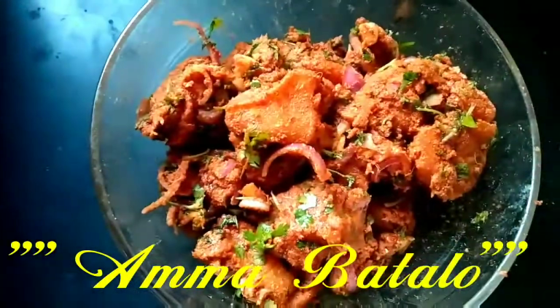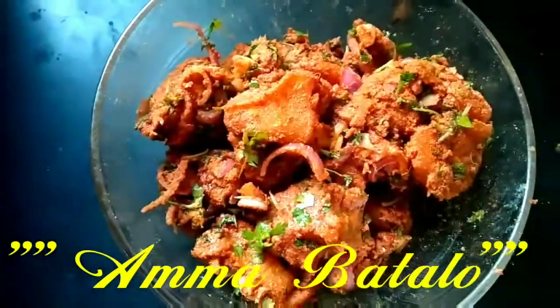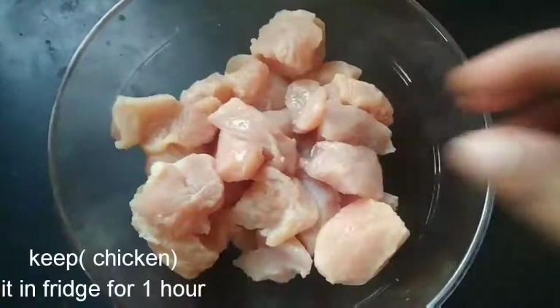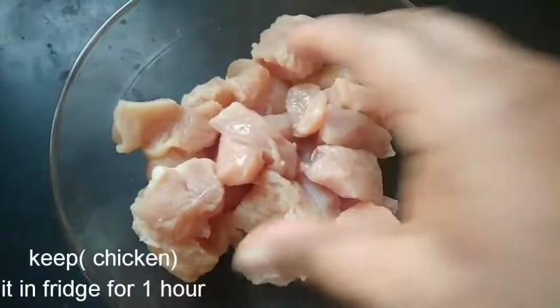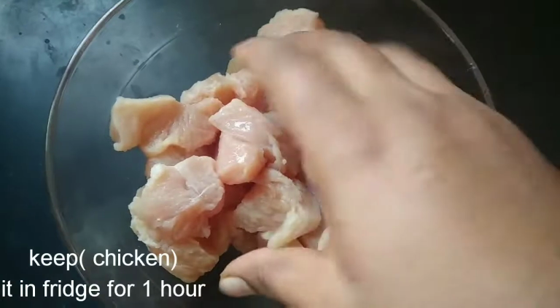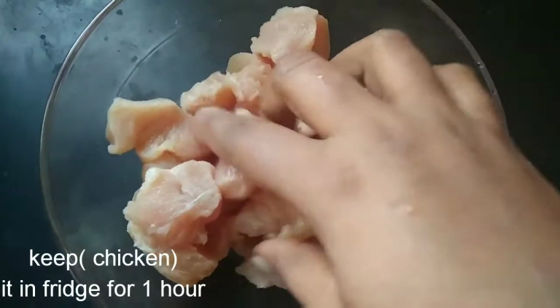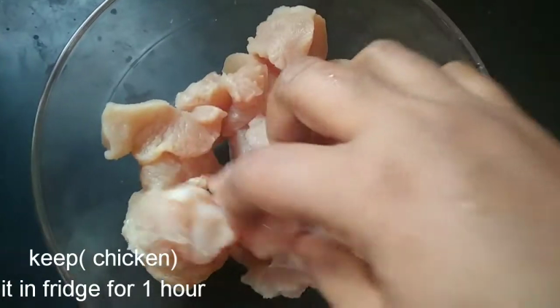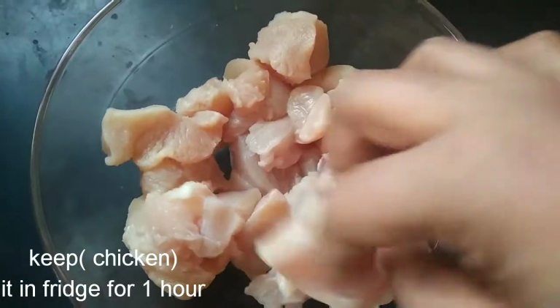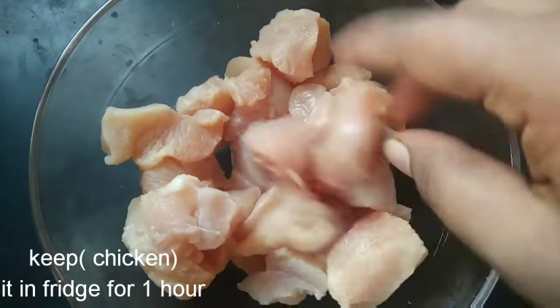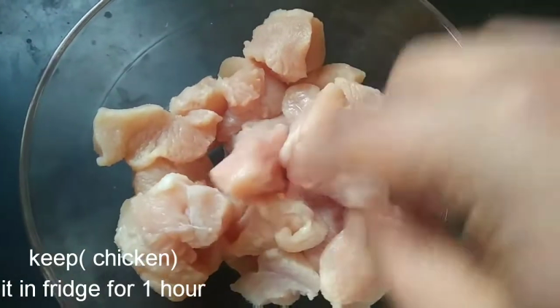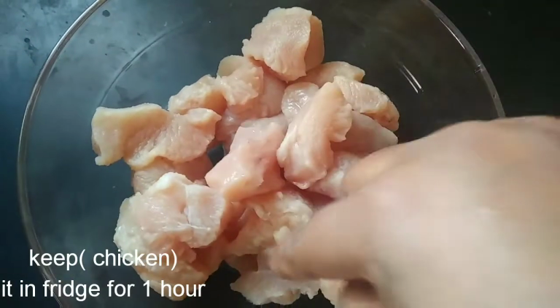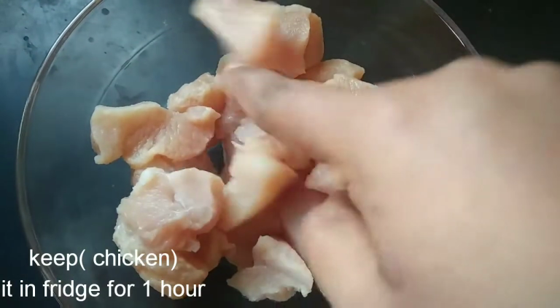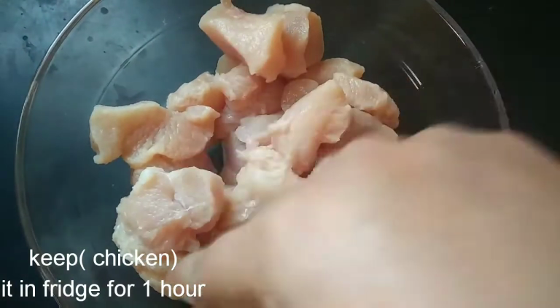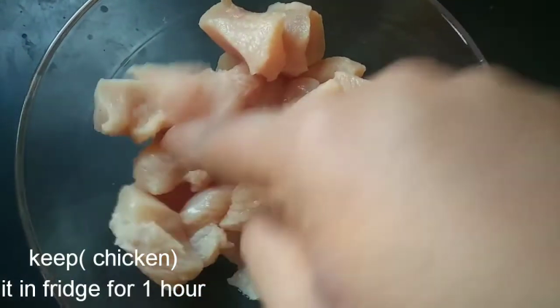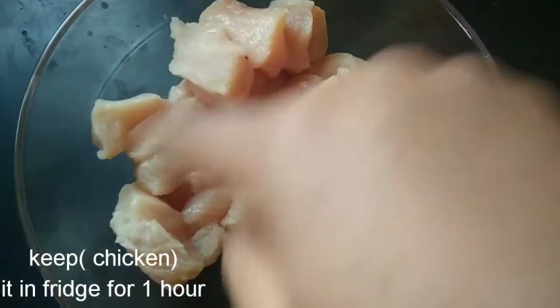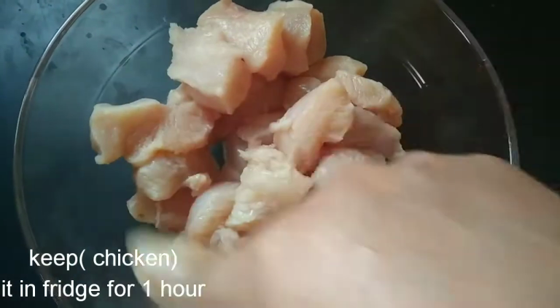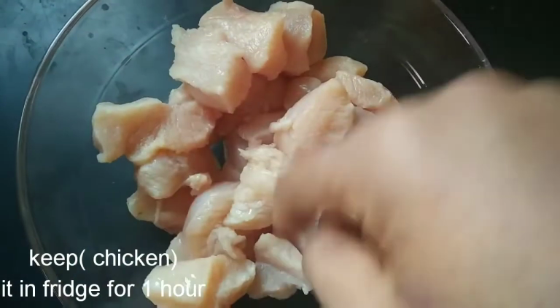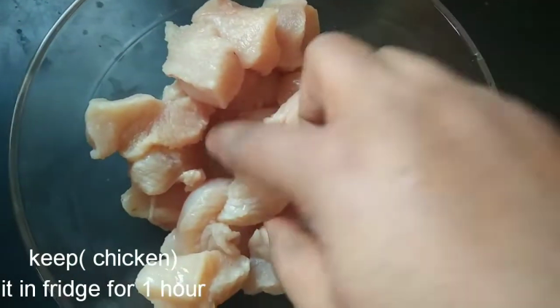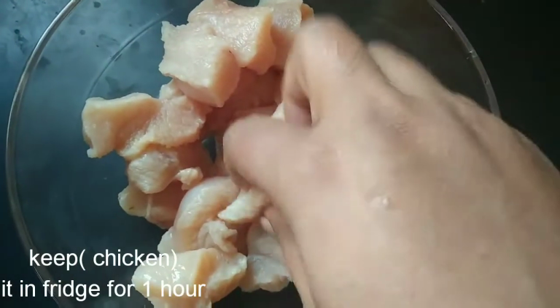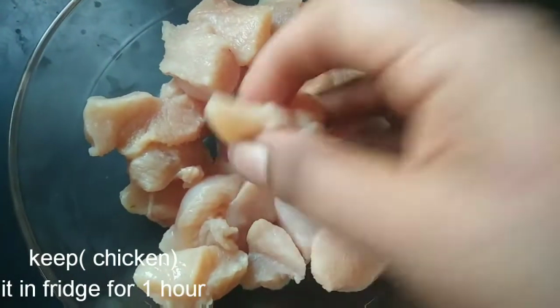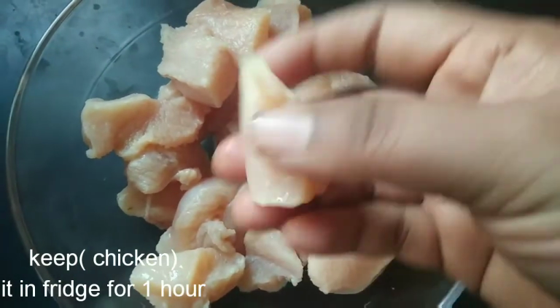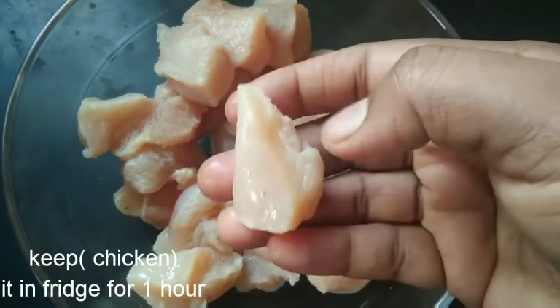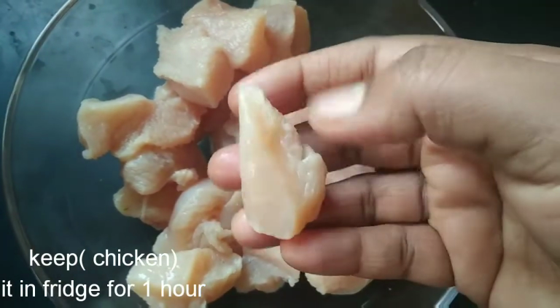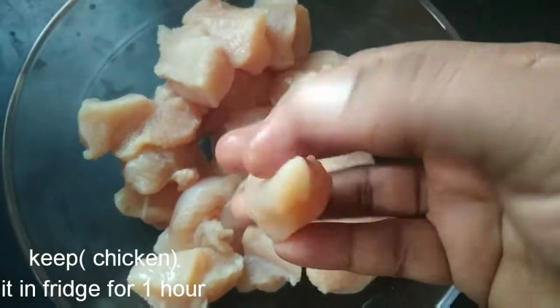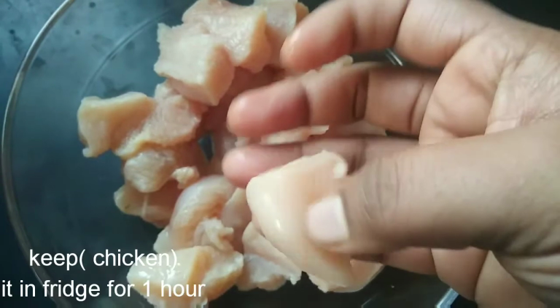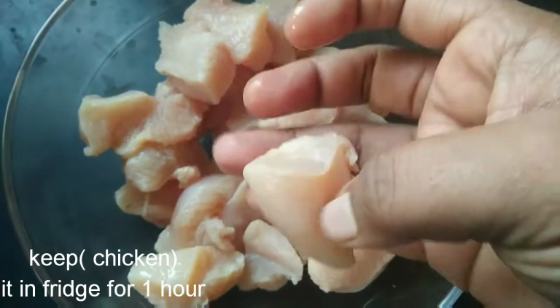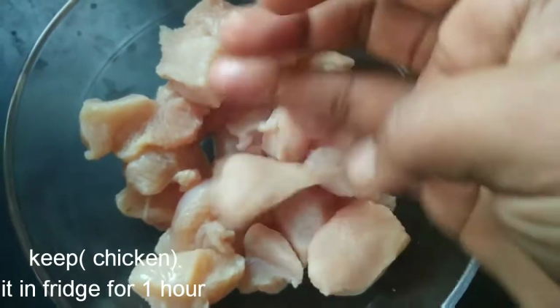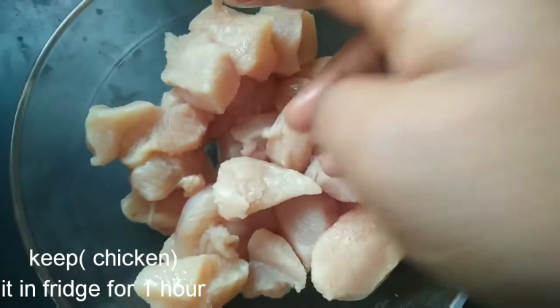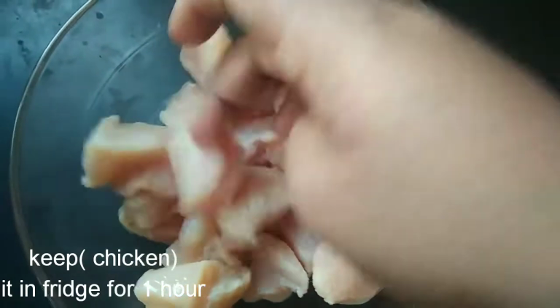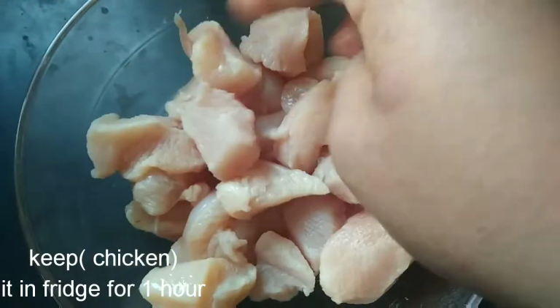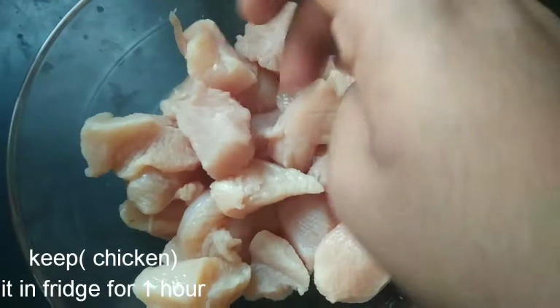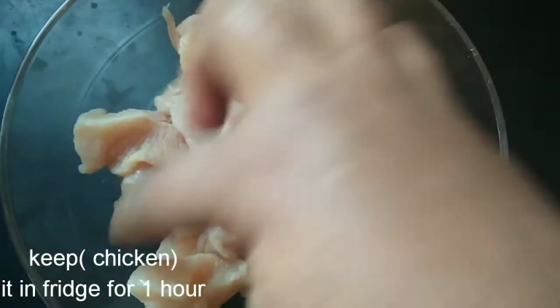I am prepared for this chicken. First, I am prepared the chicken for 1 hour, or I am prepared the chicken for 20 minutes.